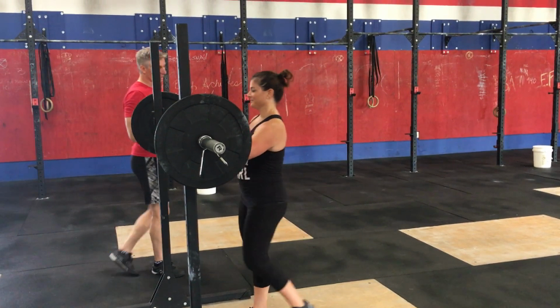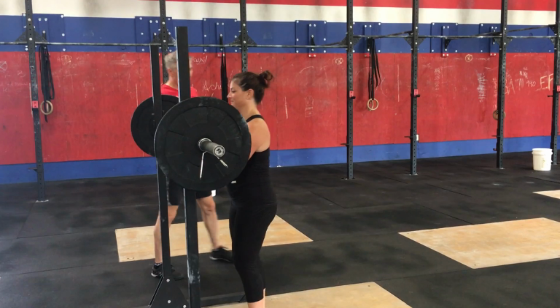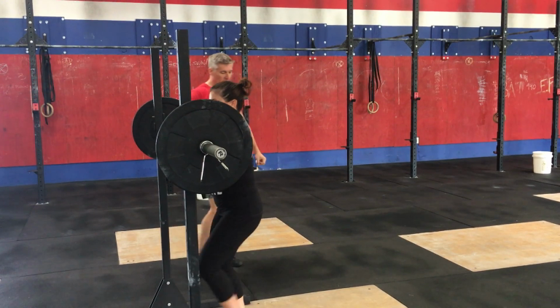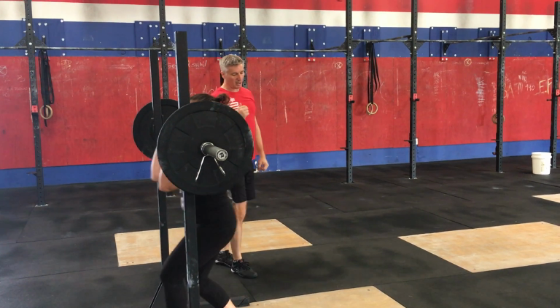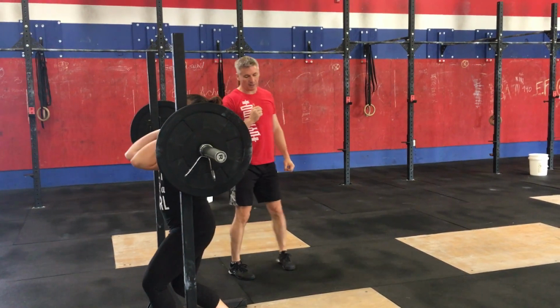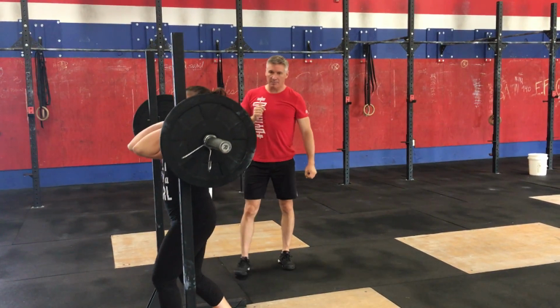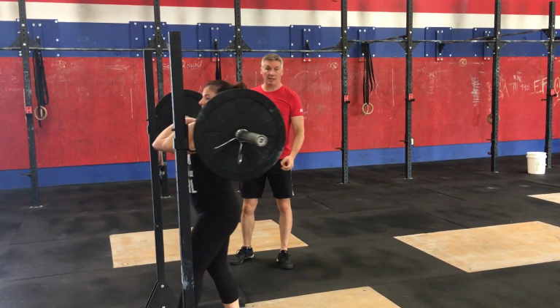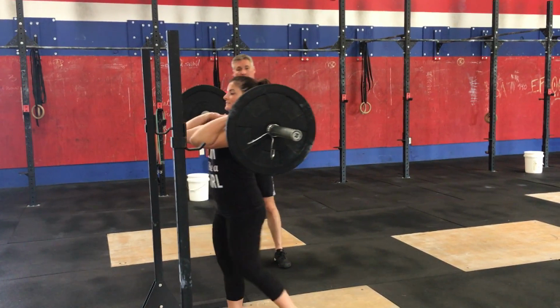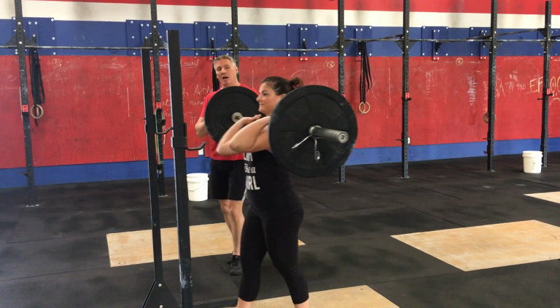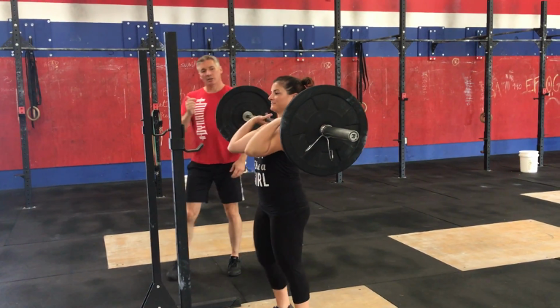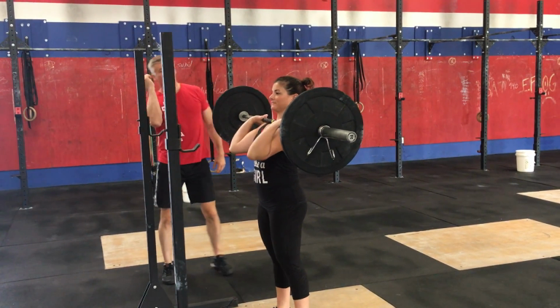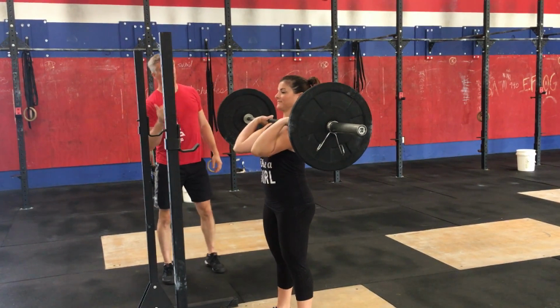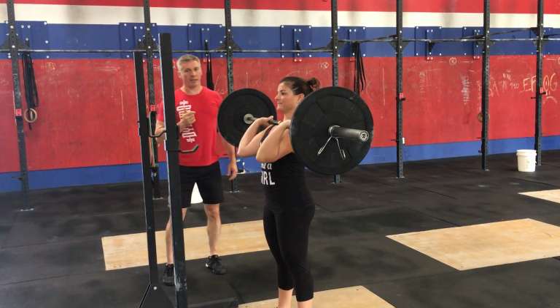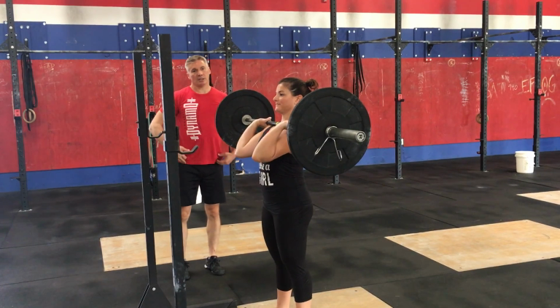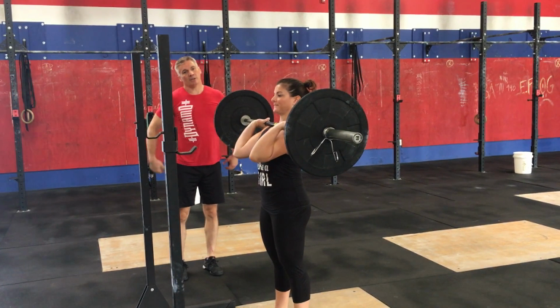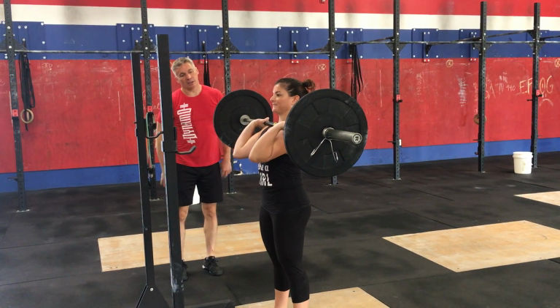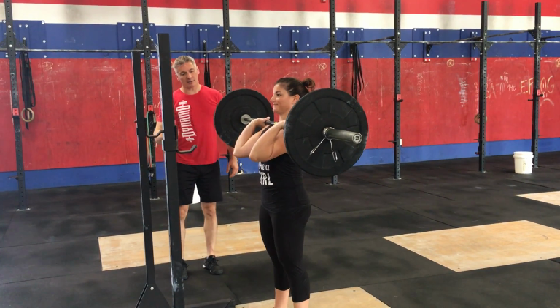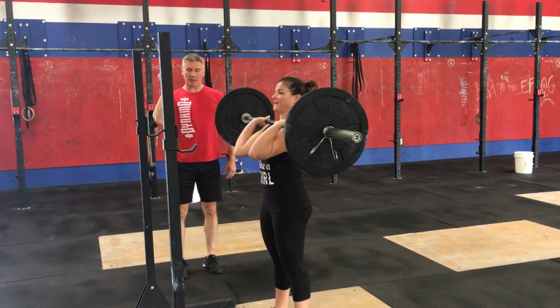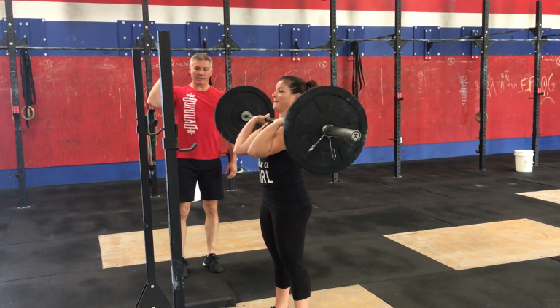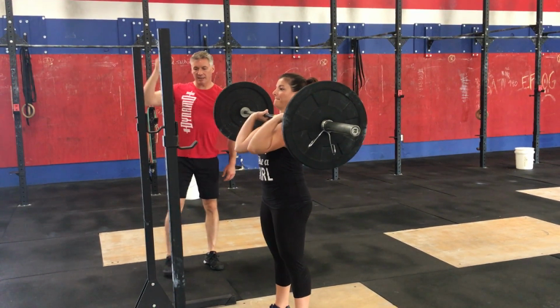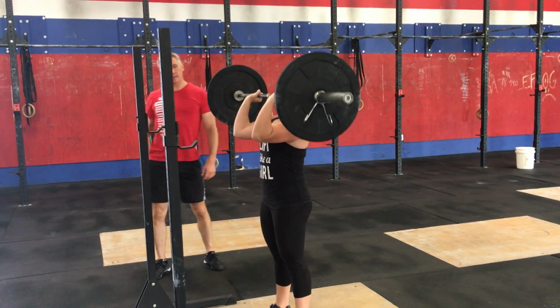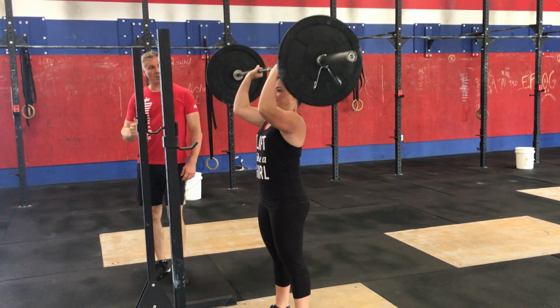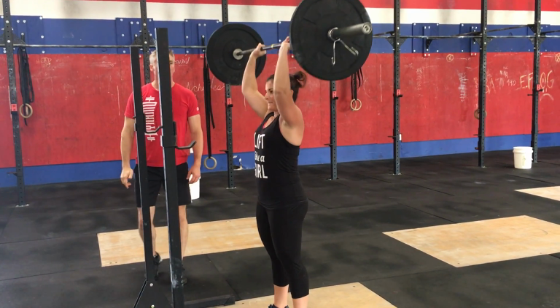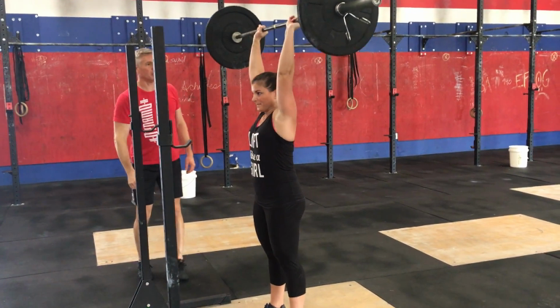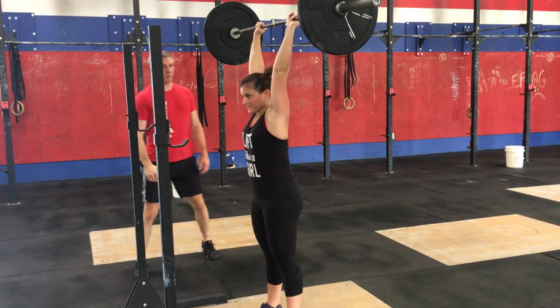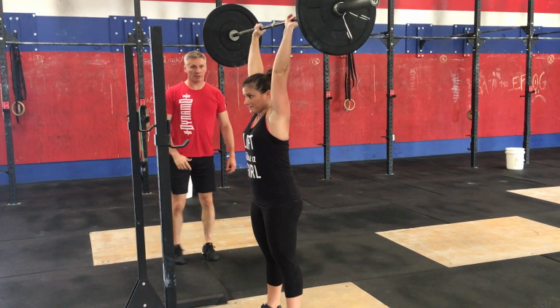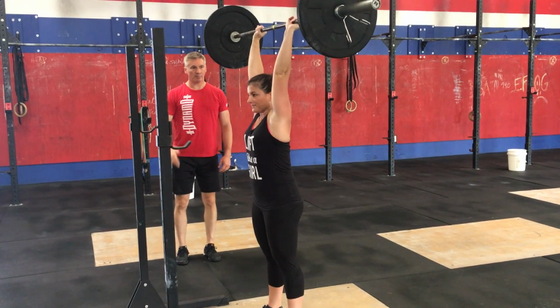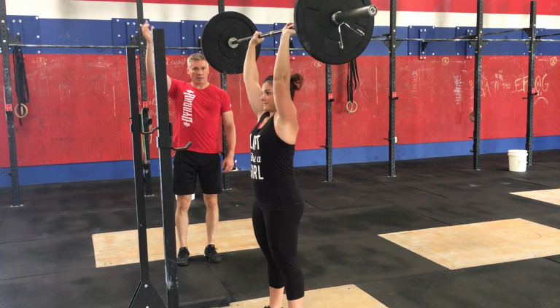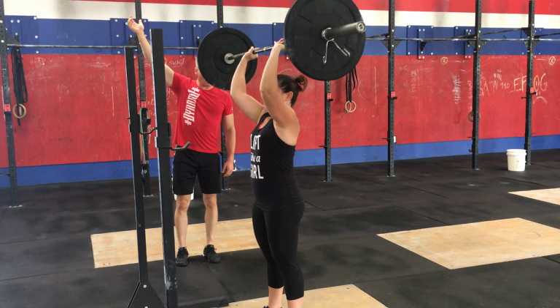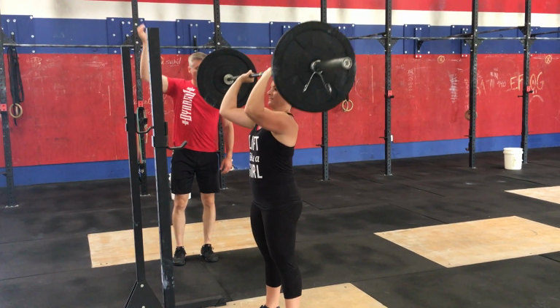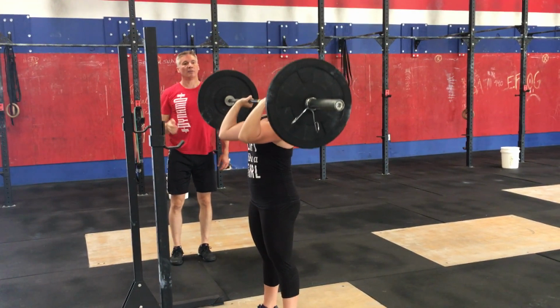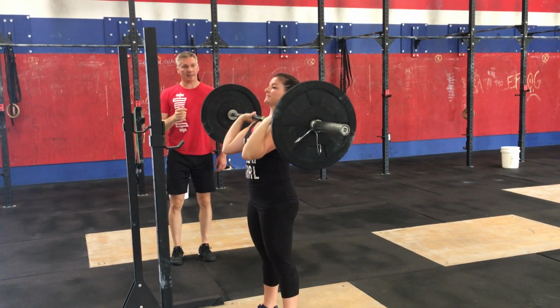Megan's going to unrack it into a front rack position like you would for a front squat. She's going to drop her elbows a little bit. She's going to squeeze her glutes and her quads so that we take everything out of this except her shoulders. She's going to push the bar to a straight position with her head through and then right back down.